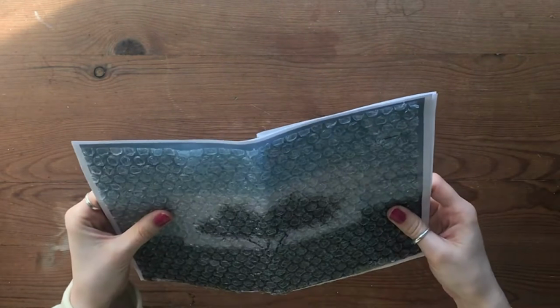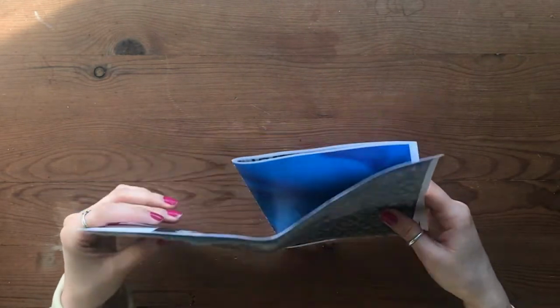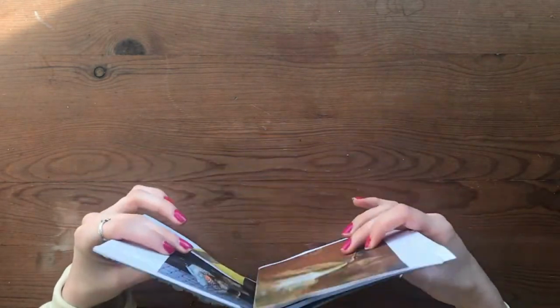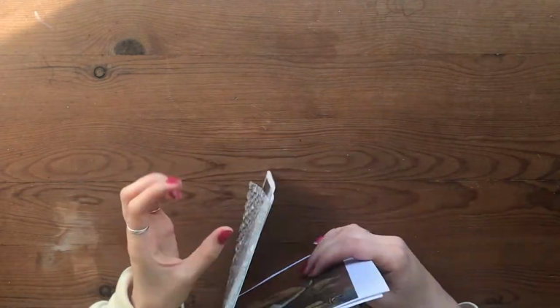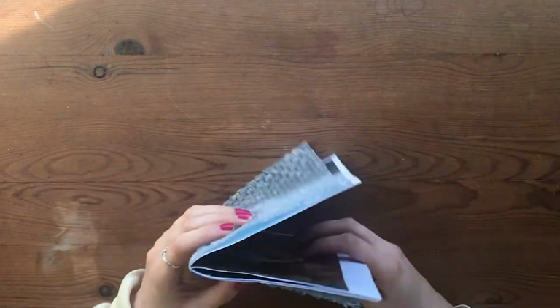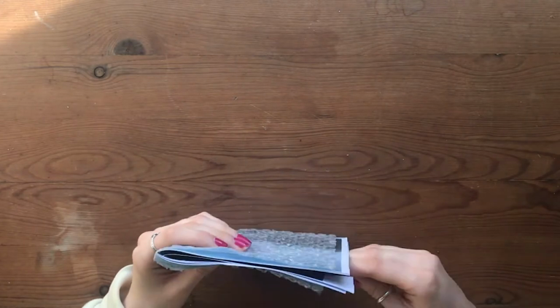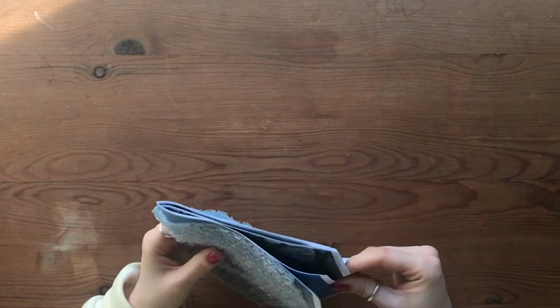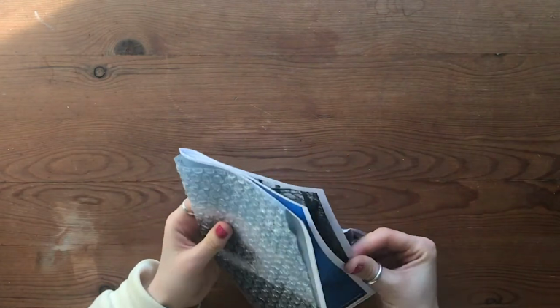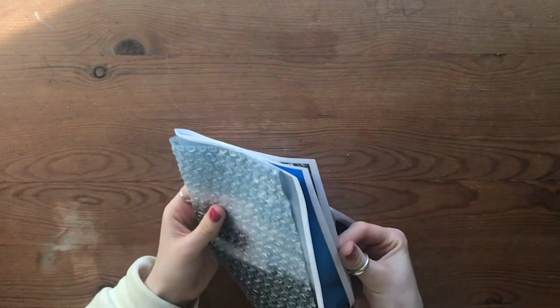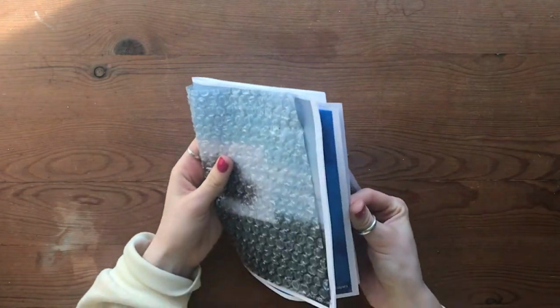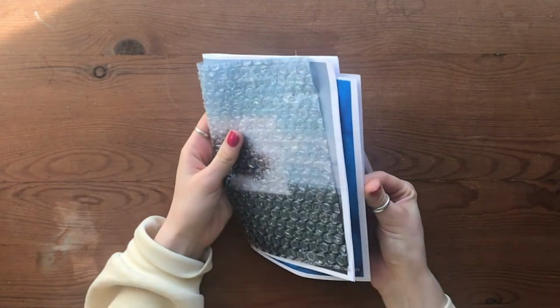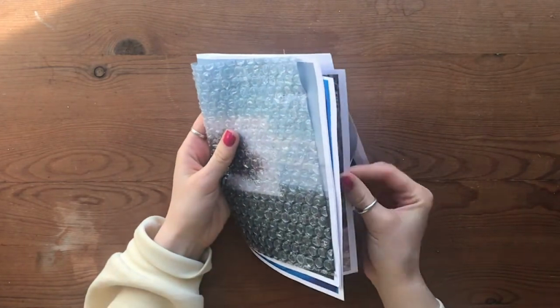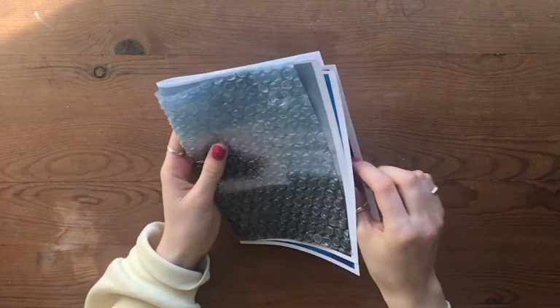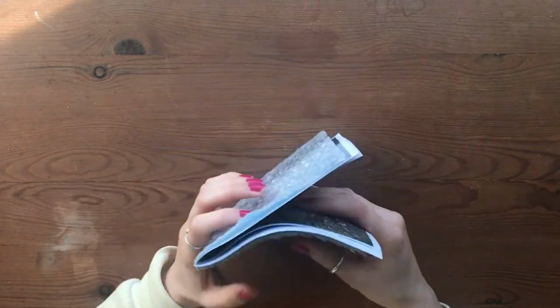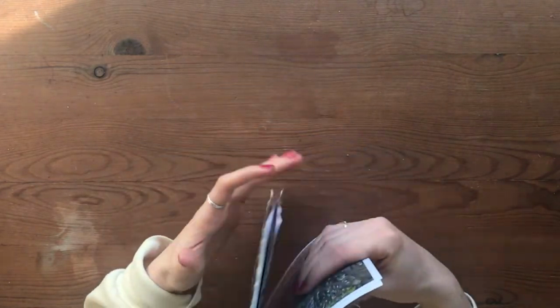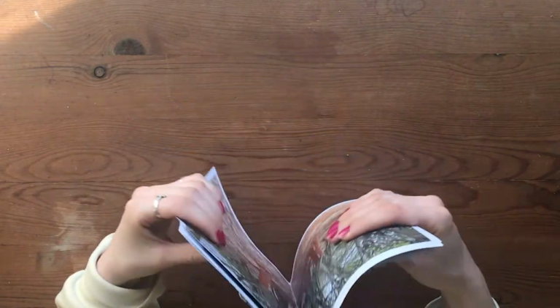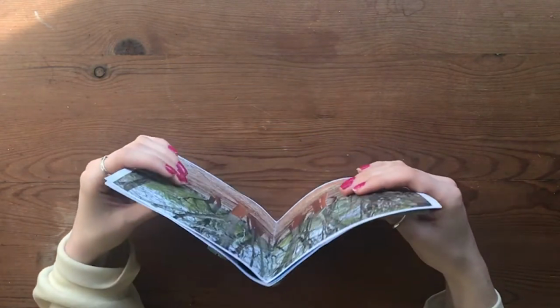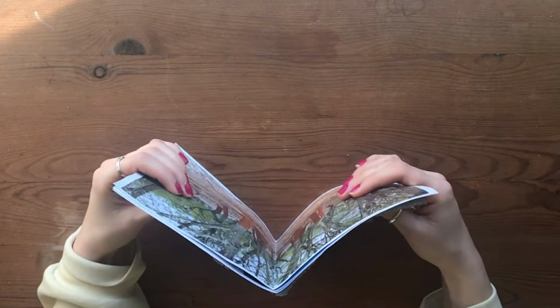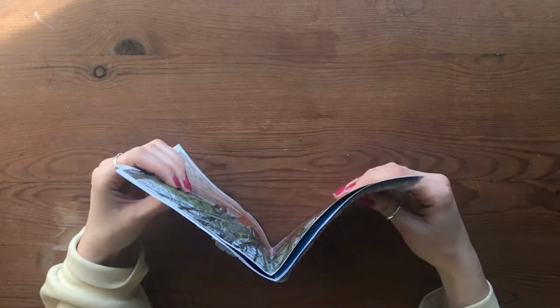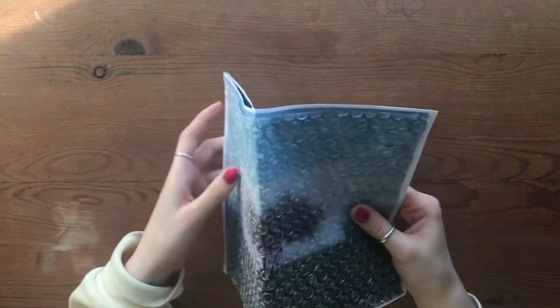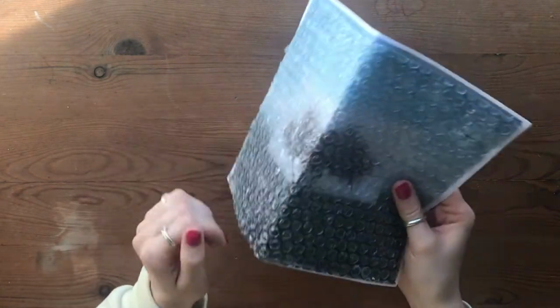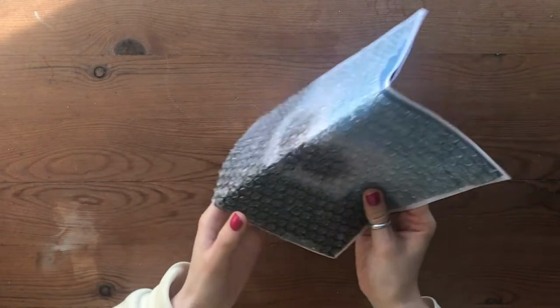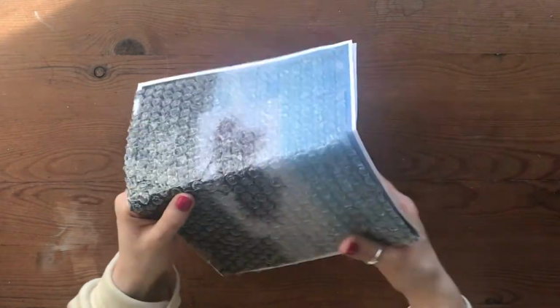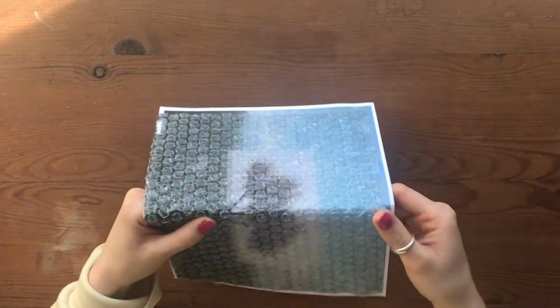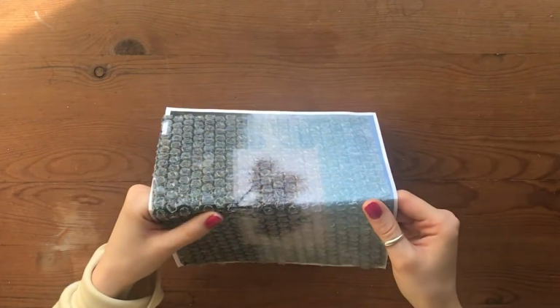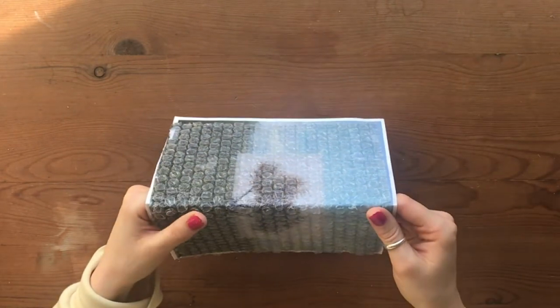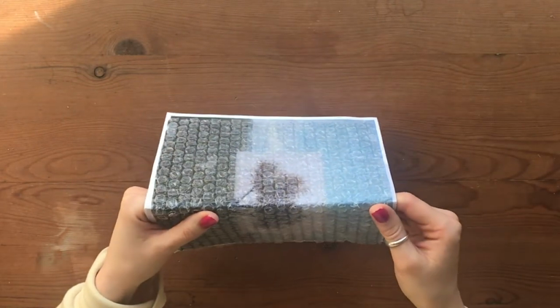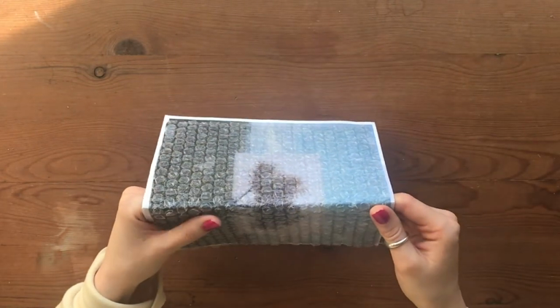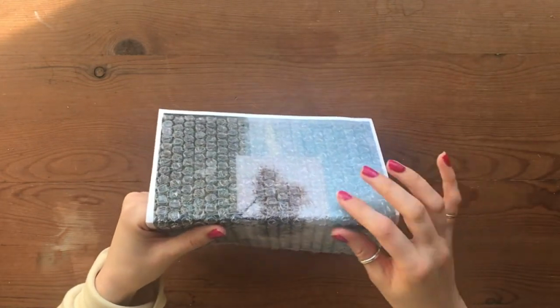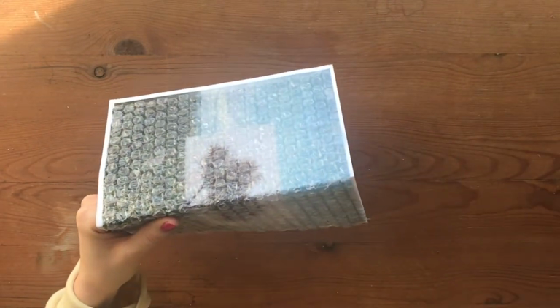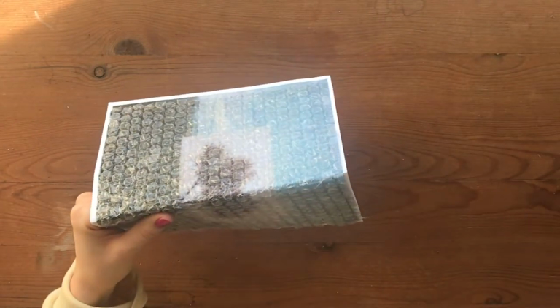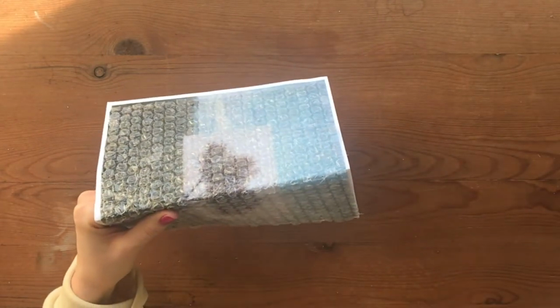Just tap them to line them all up and then secure them with a bulldog clip.